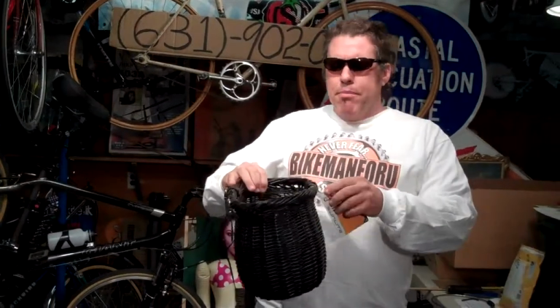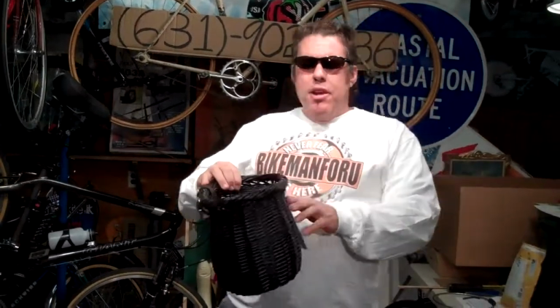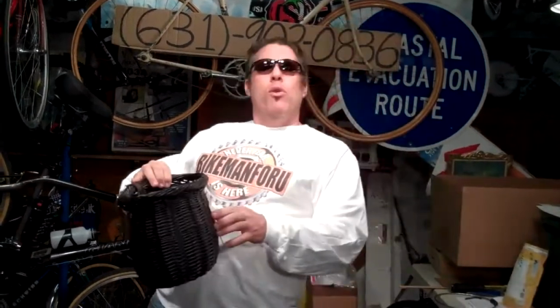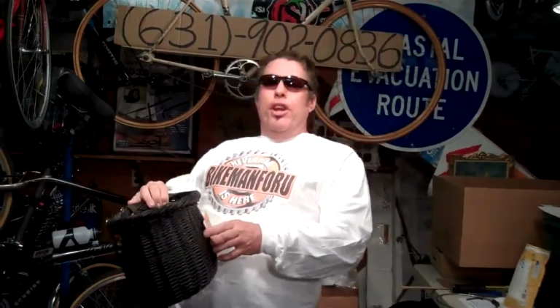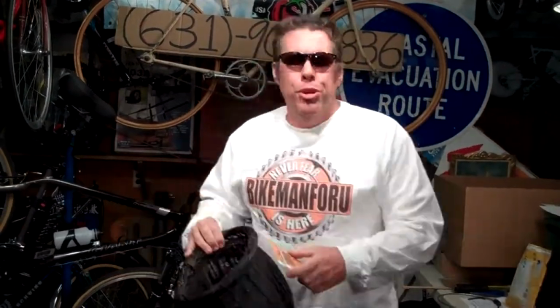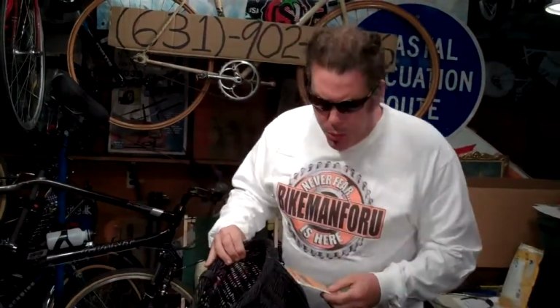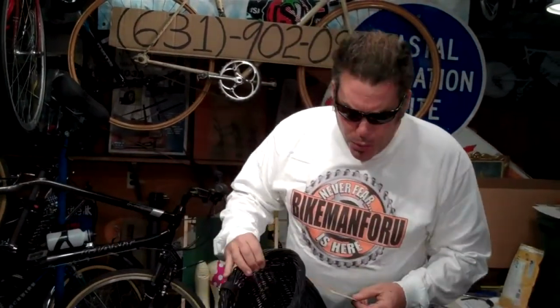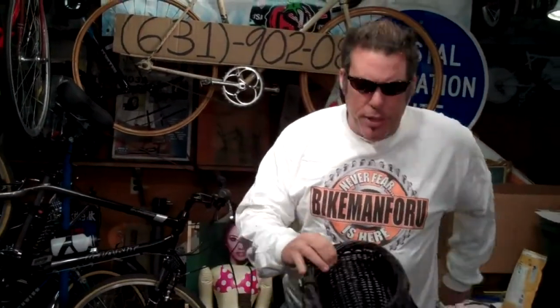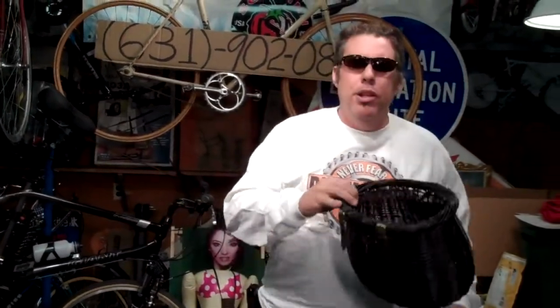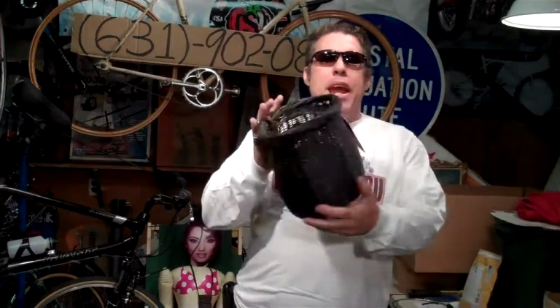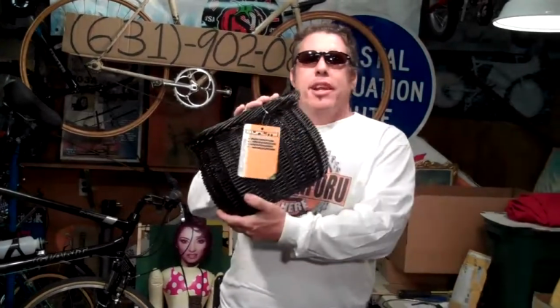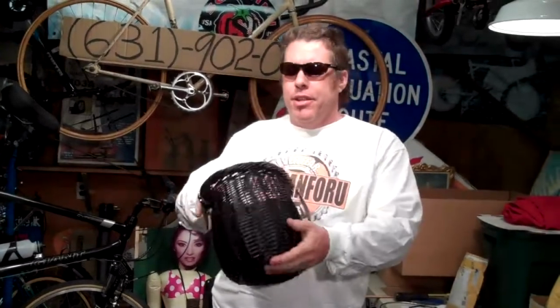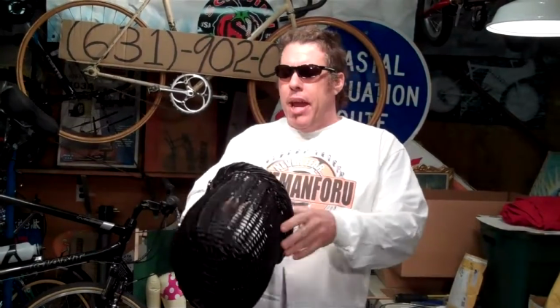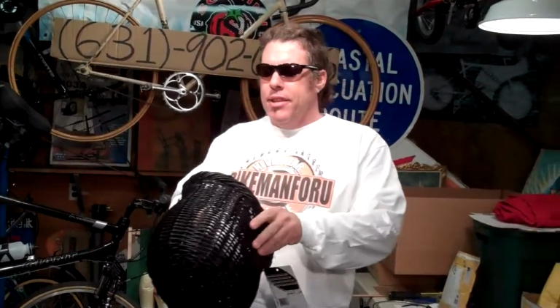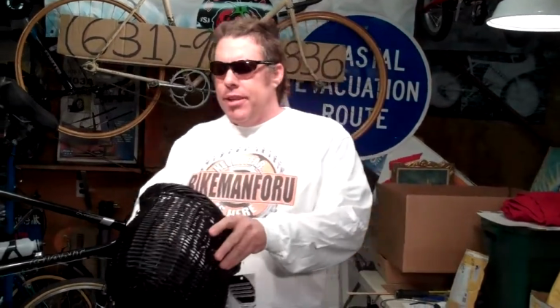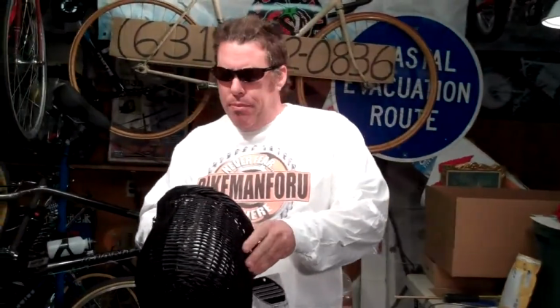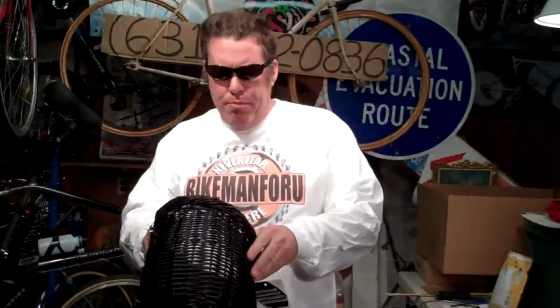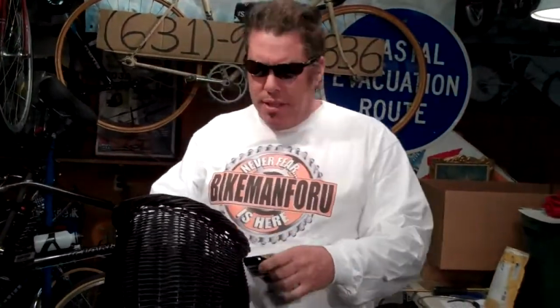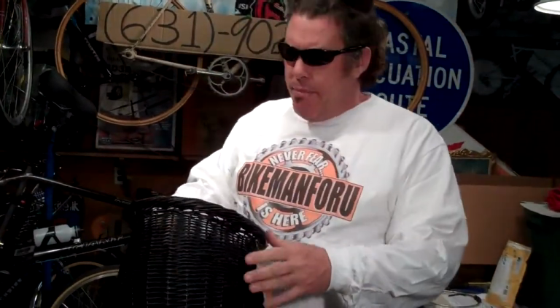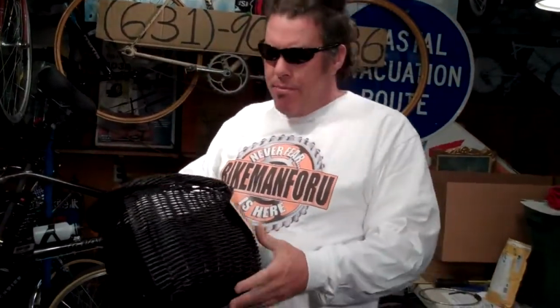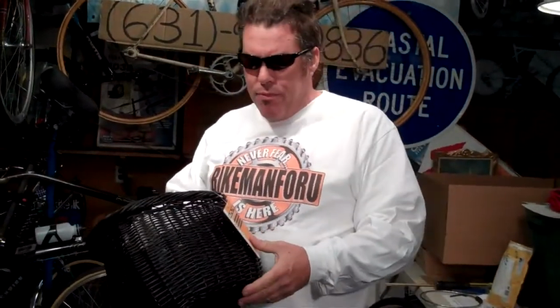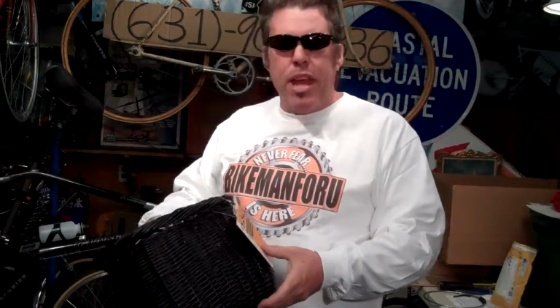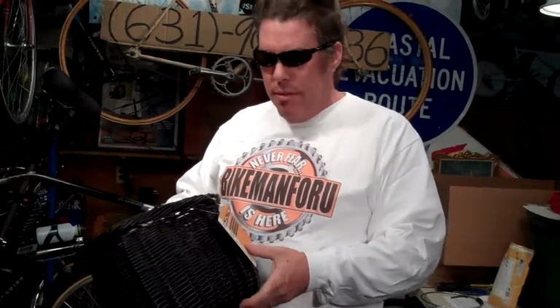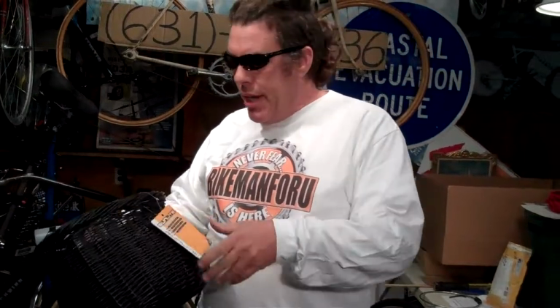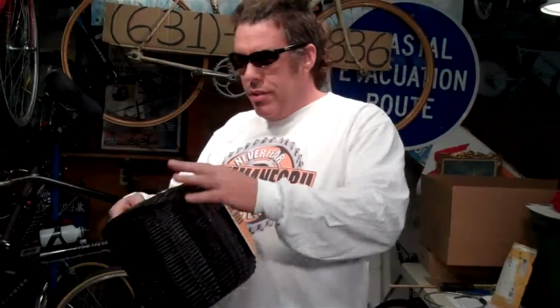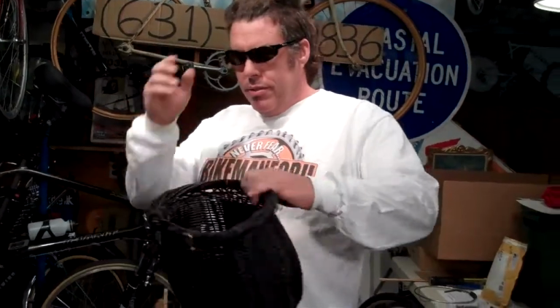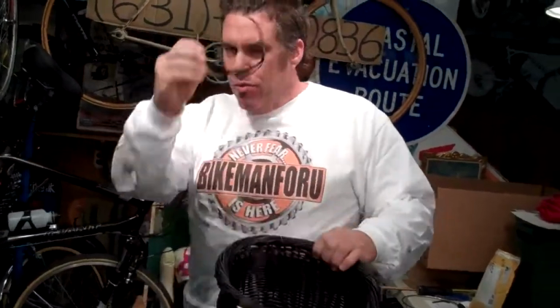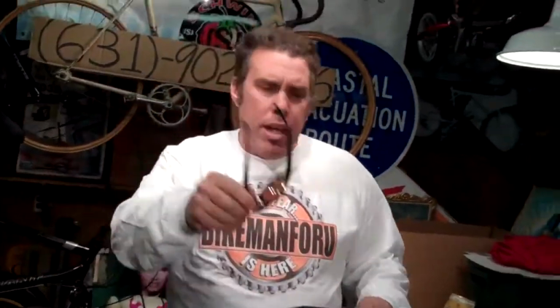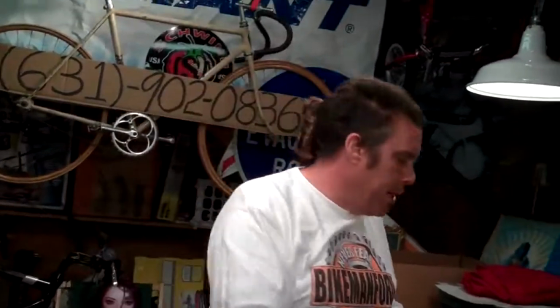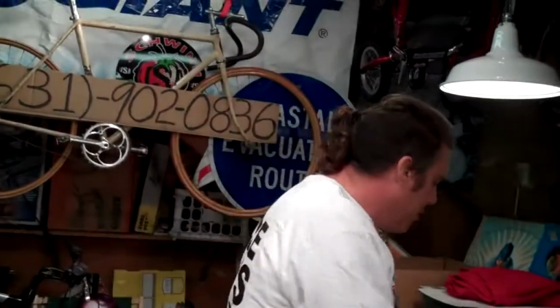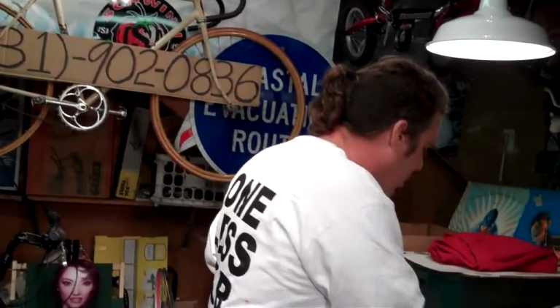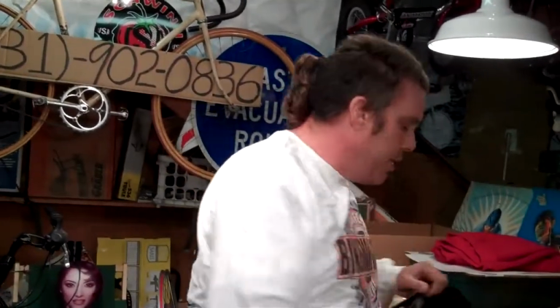Bike Man For You! Doing a little basket action — basket case, basket head, just front basket. Nice, right? Welcome back, Bike Man For You instruction video.